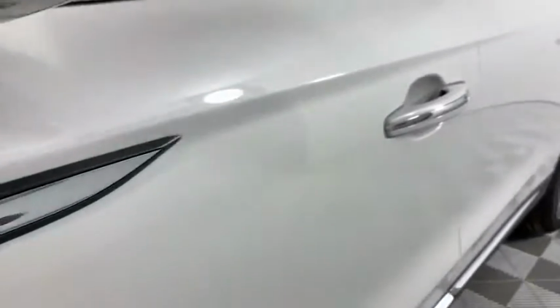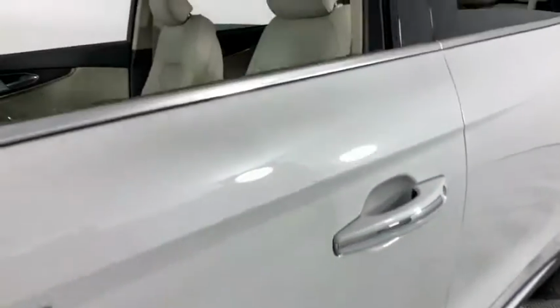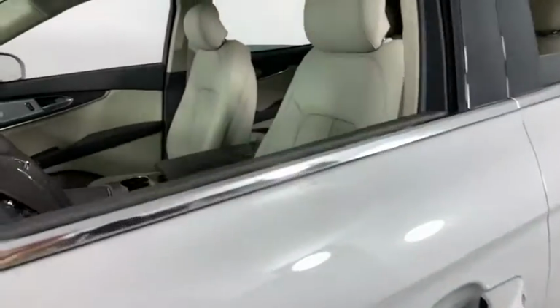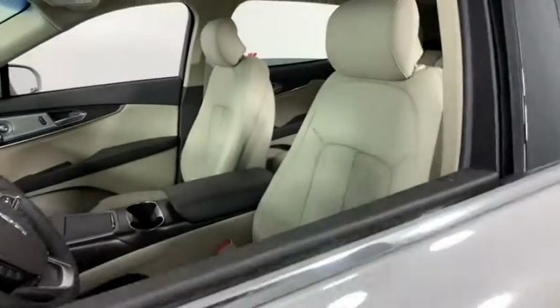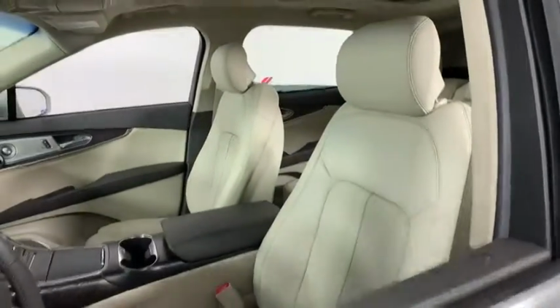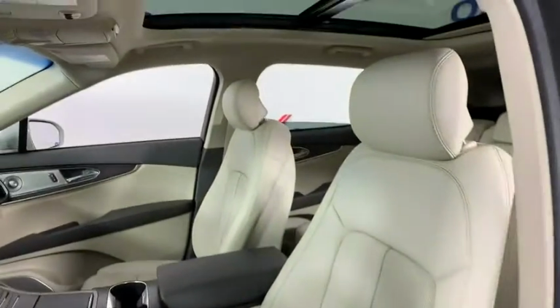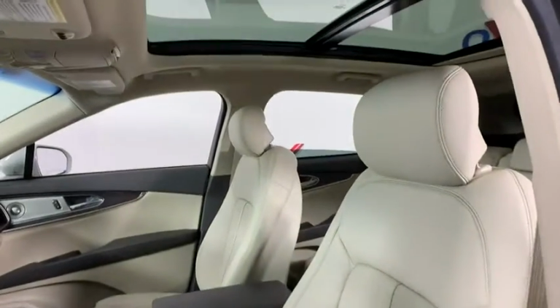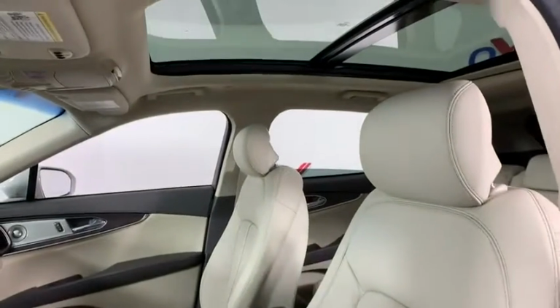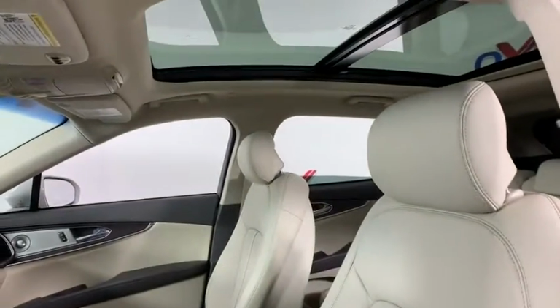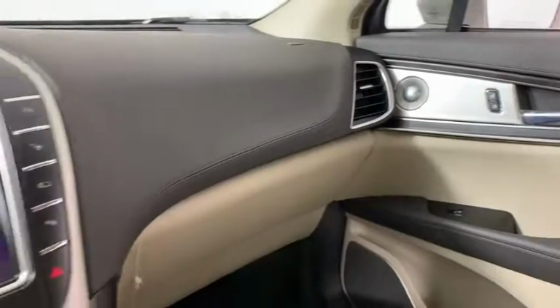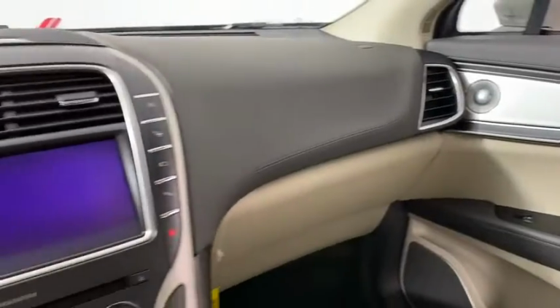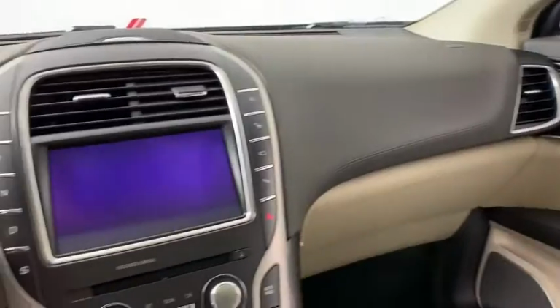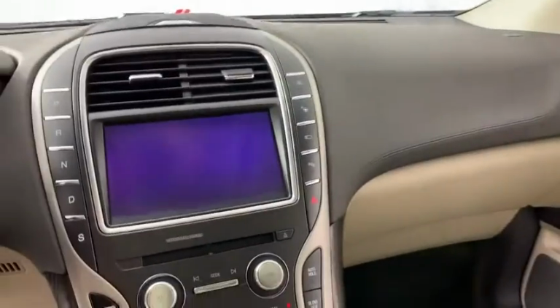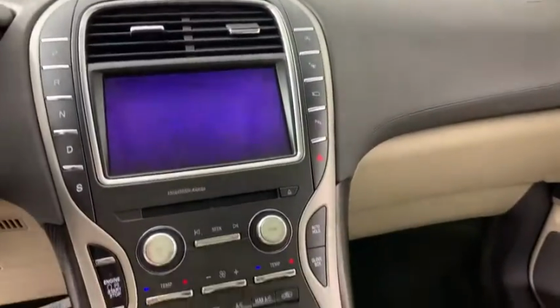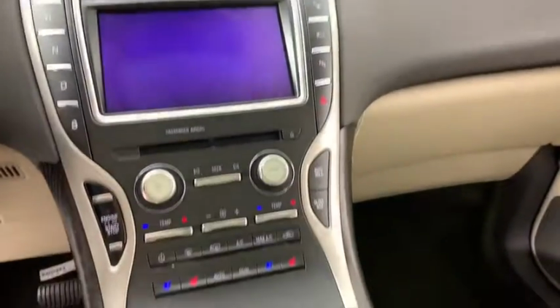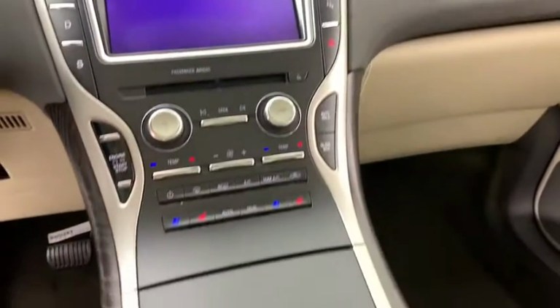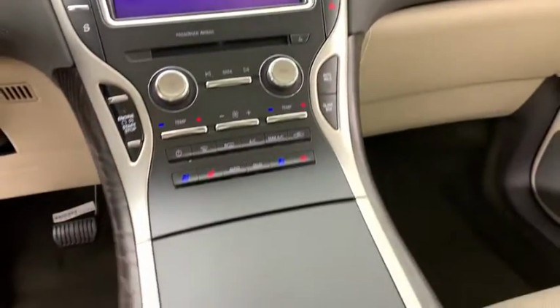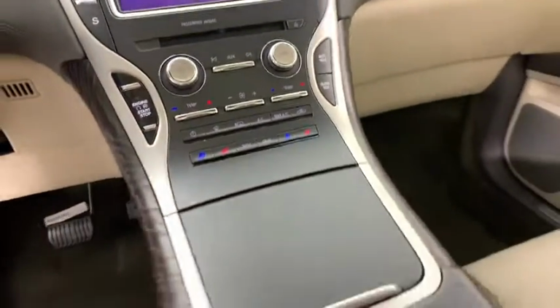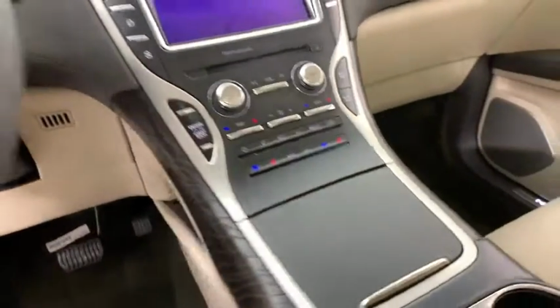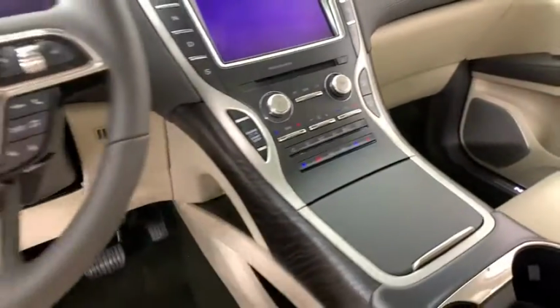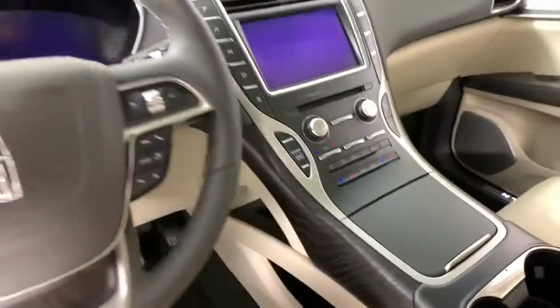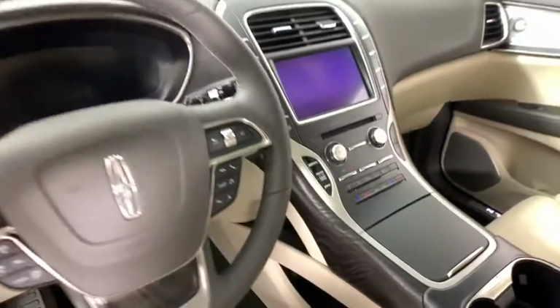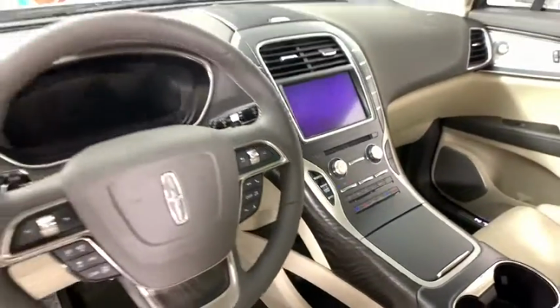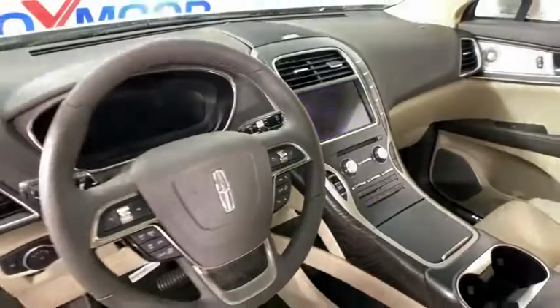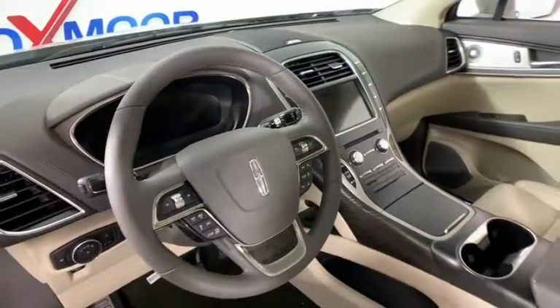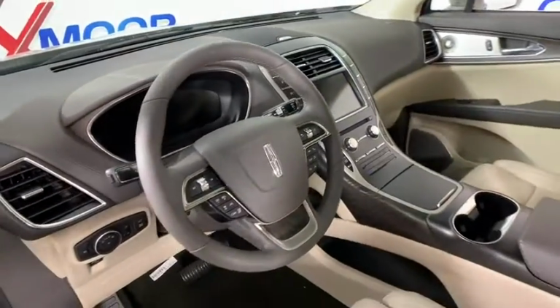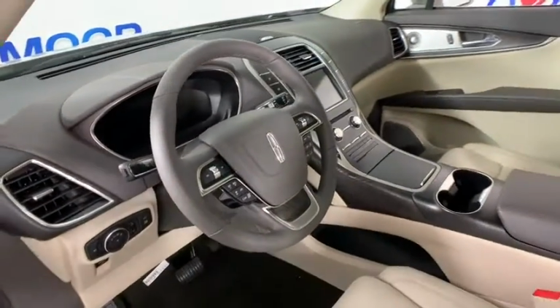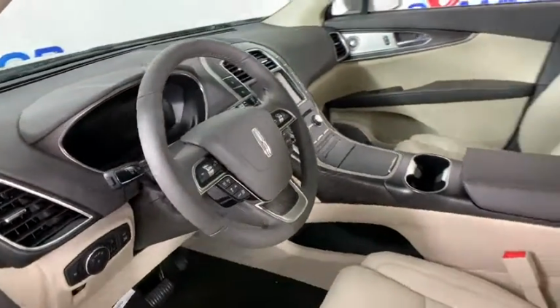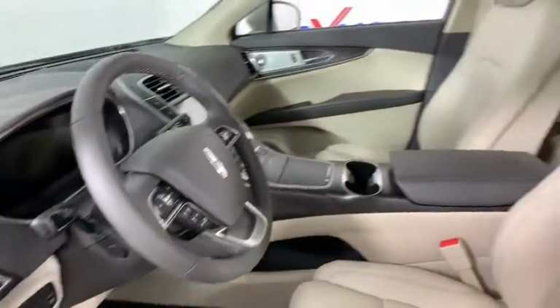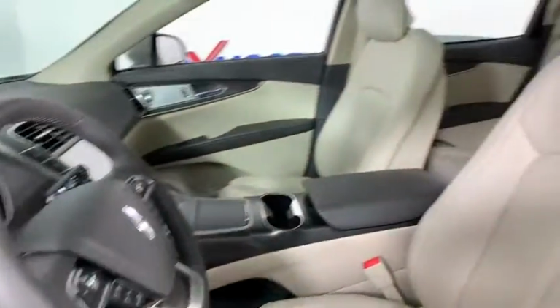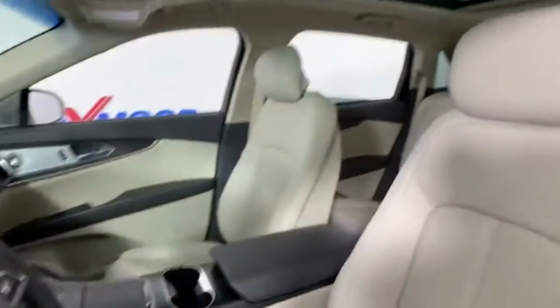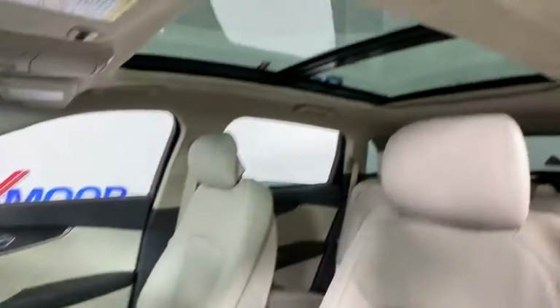Traction control, navigation system, power liftgate, power passenger seat, dual airbags, power steering, four-wheel disc brakes, active suspension system, electronic stability control, CD player, fog lights.